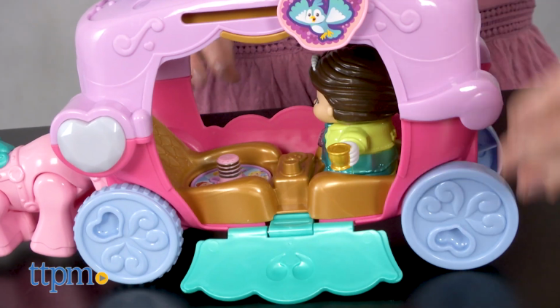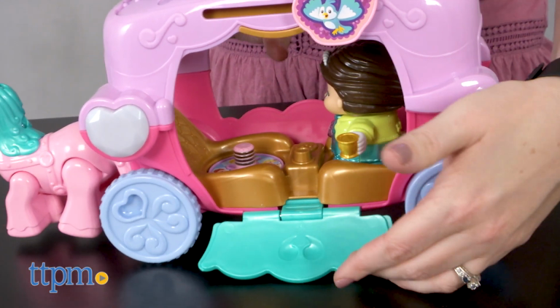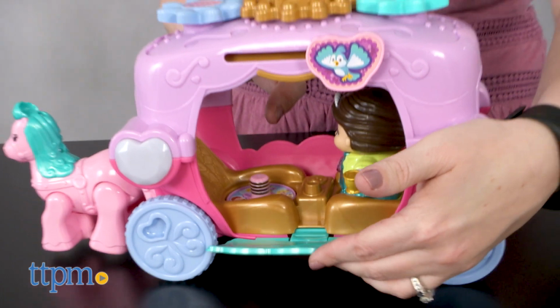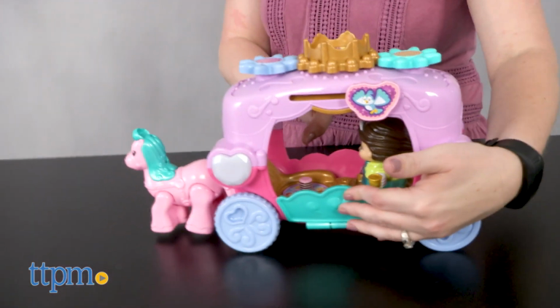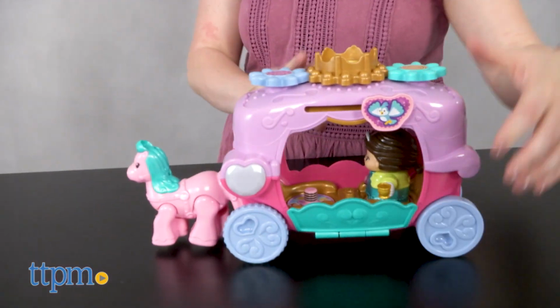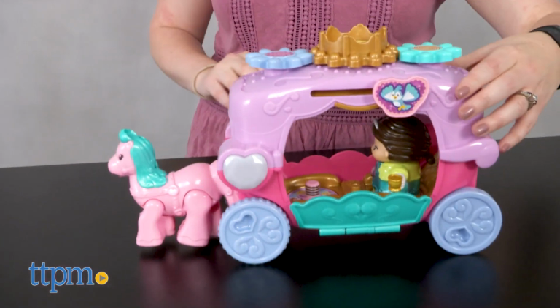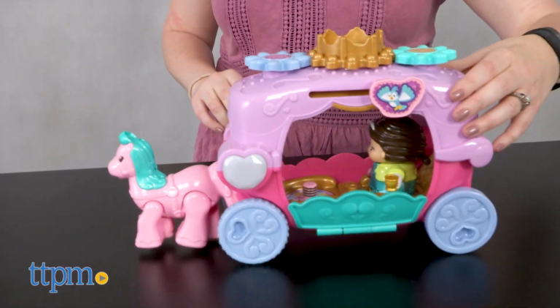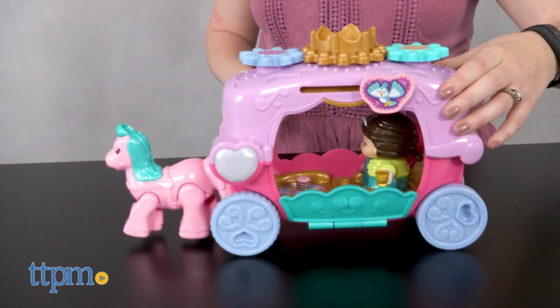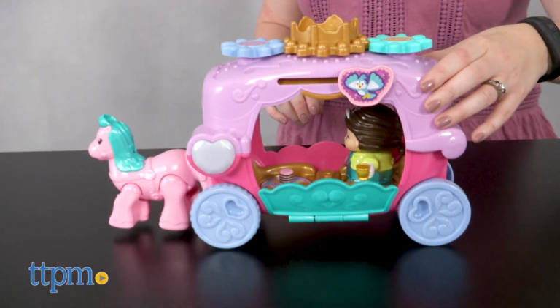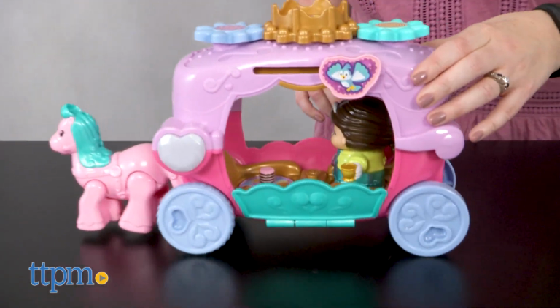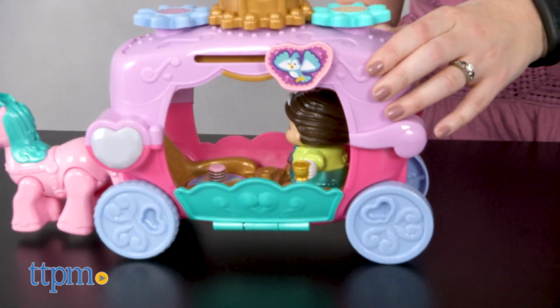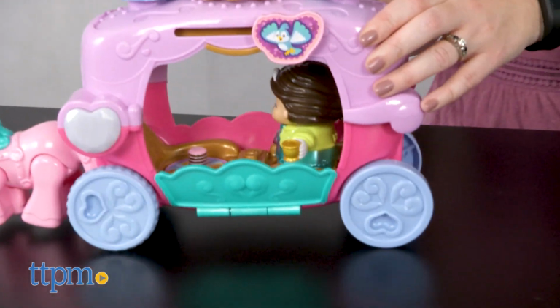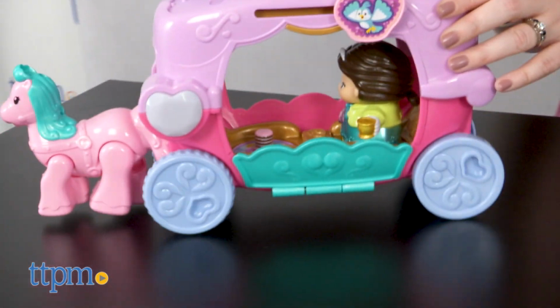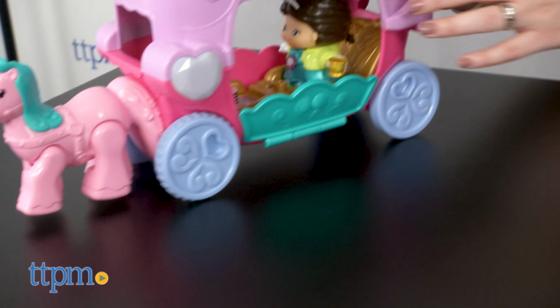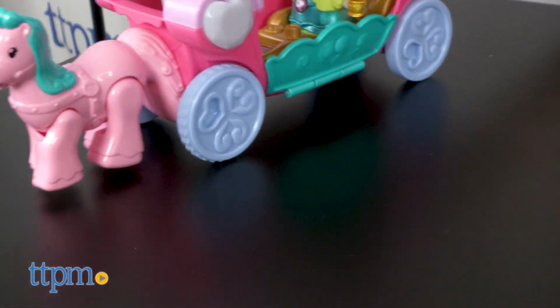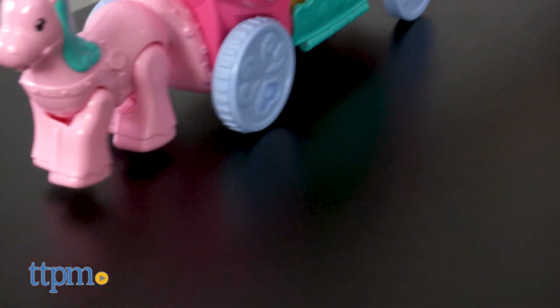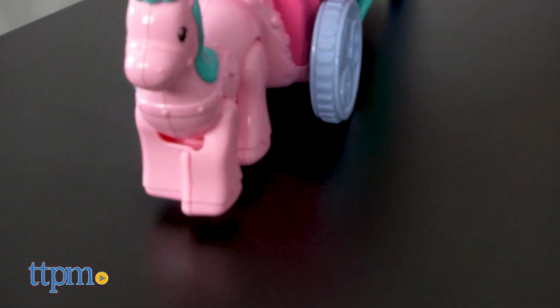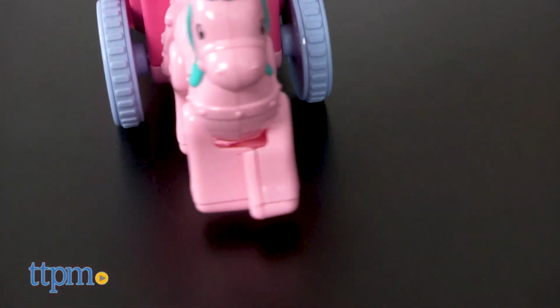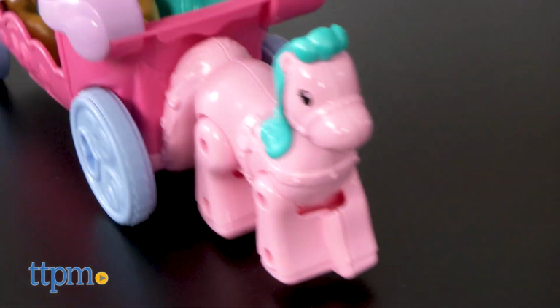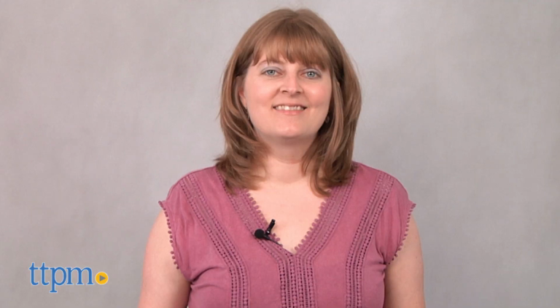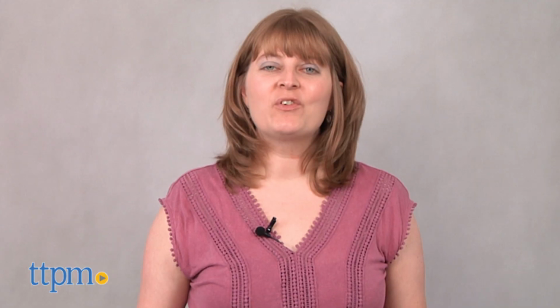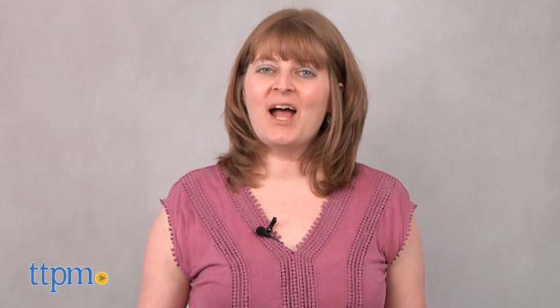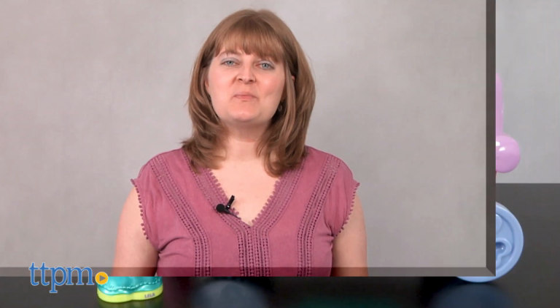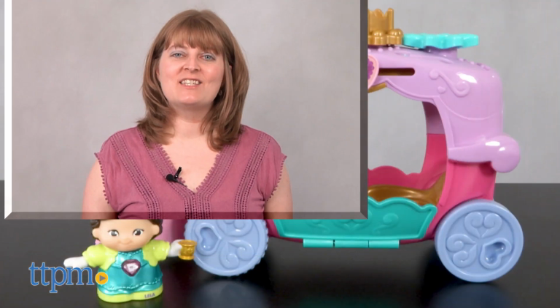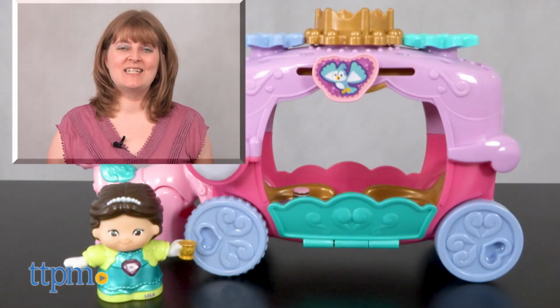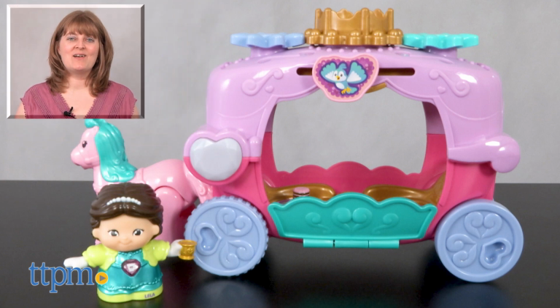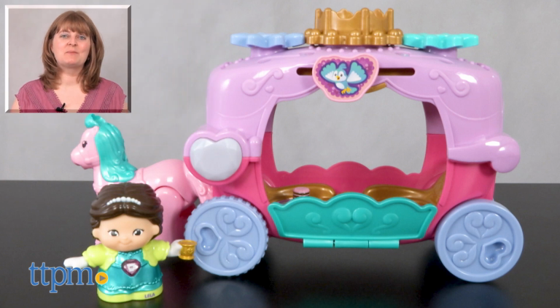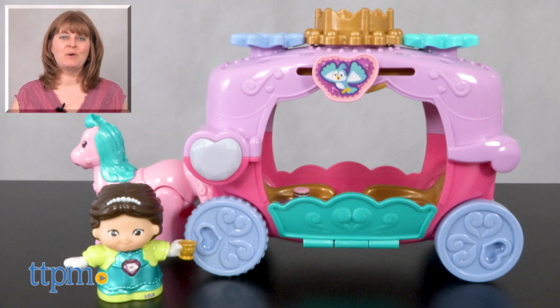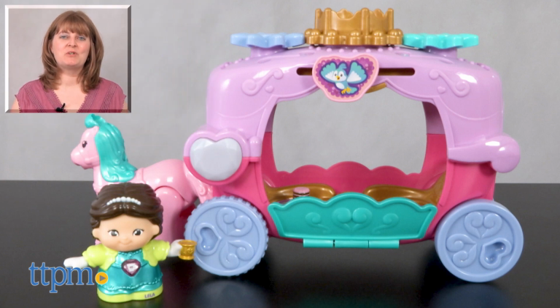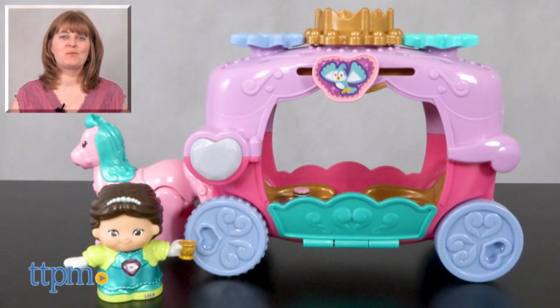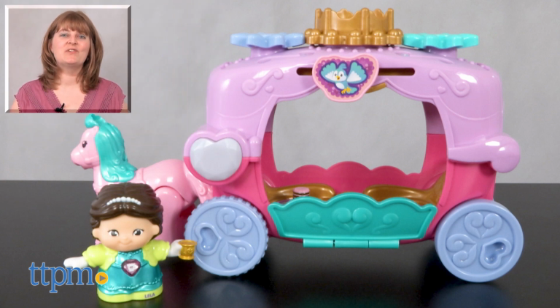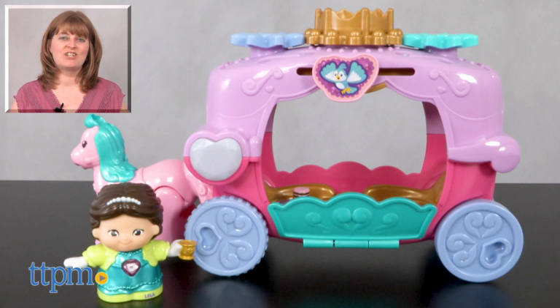This playset will be fun for lots of role play and storytelling on its own, but it does work with other GoGoSmartFriends figures, so kids will definitely want to add more in order to unlock even more features. For where to buy and current prices, visit TTPM, and subscribe to our YouTube channel for more reviews every day.